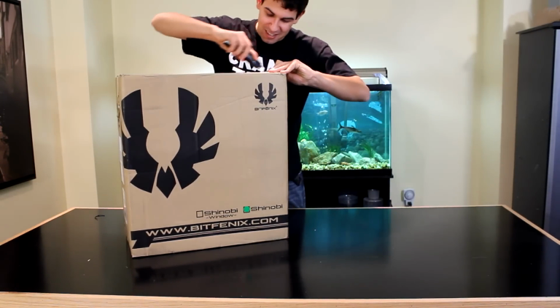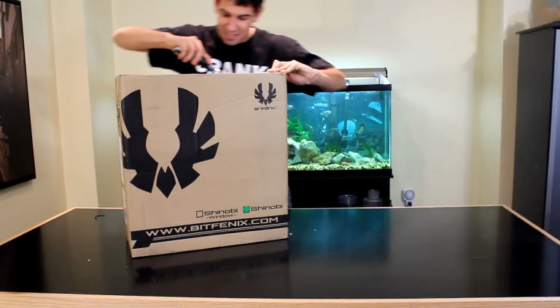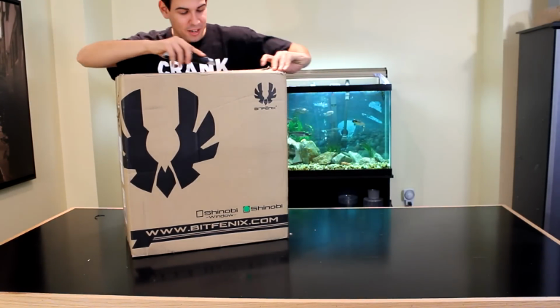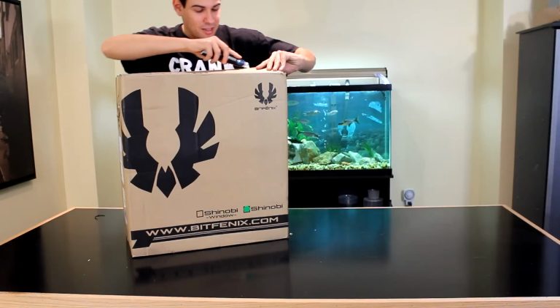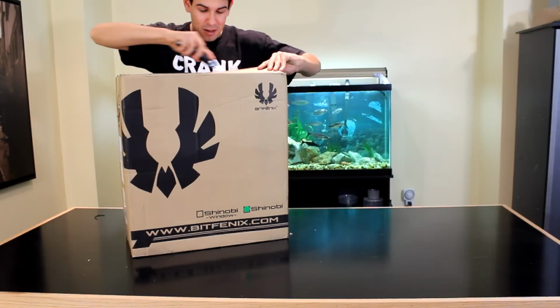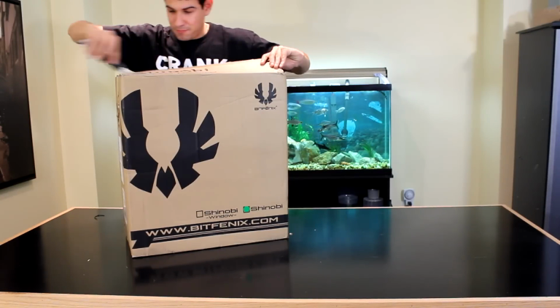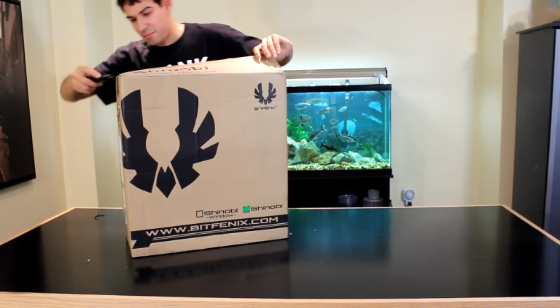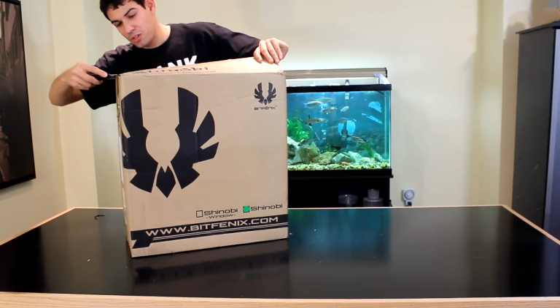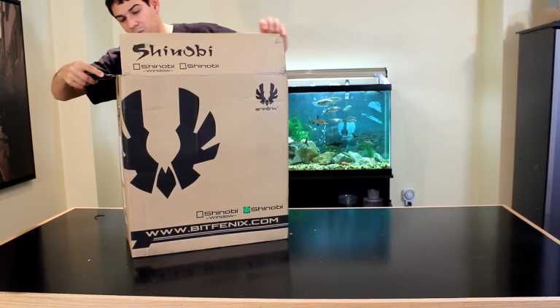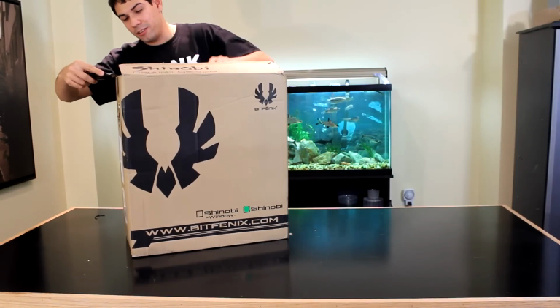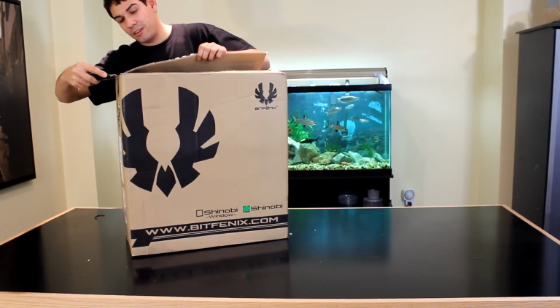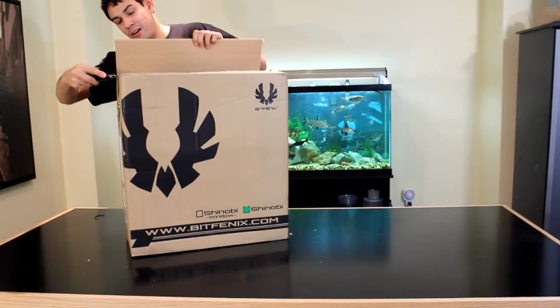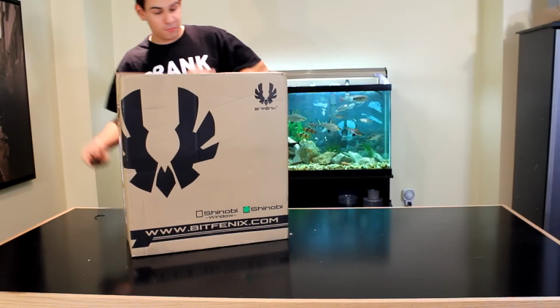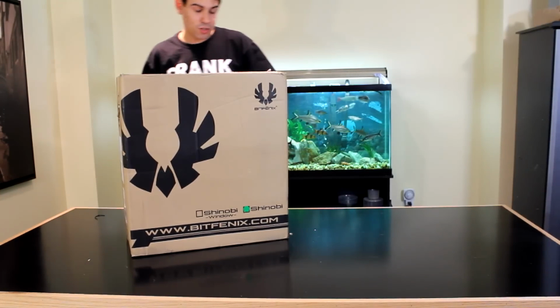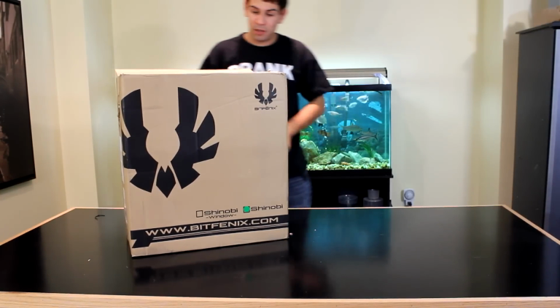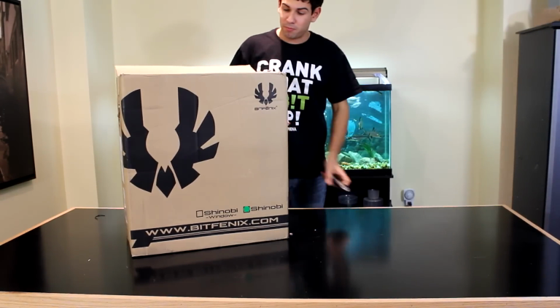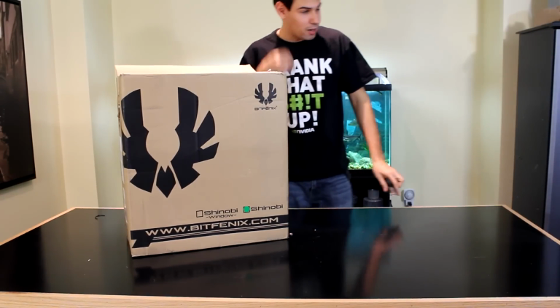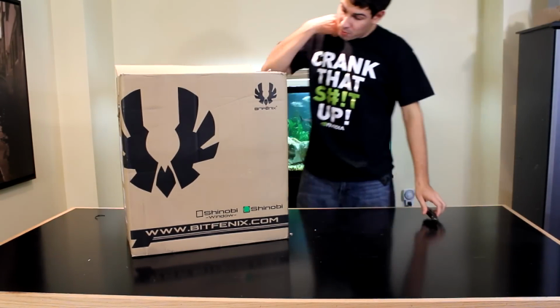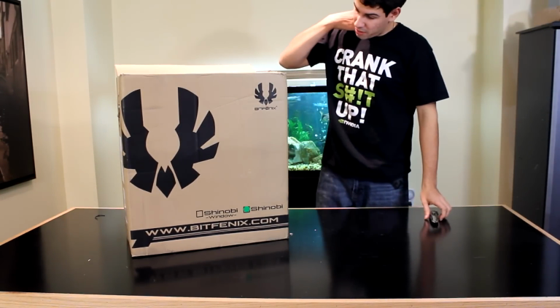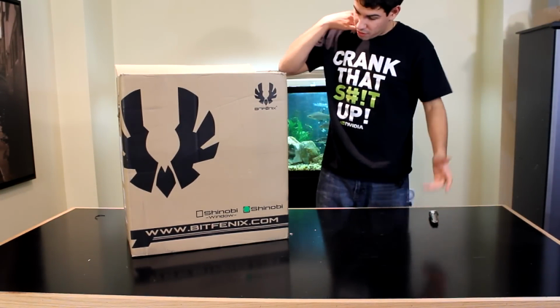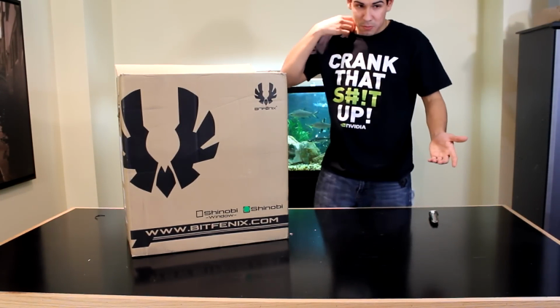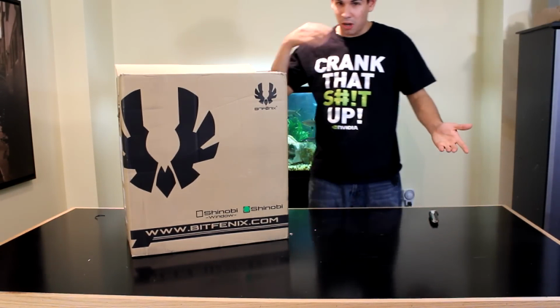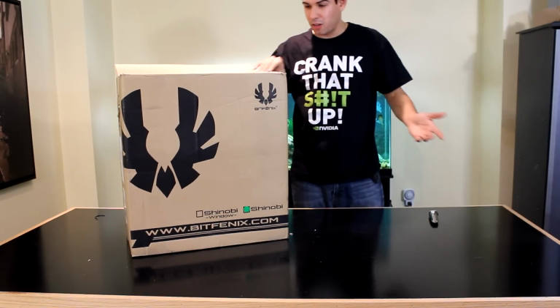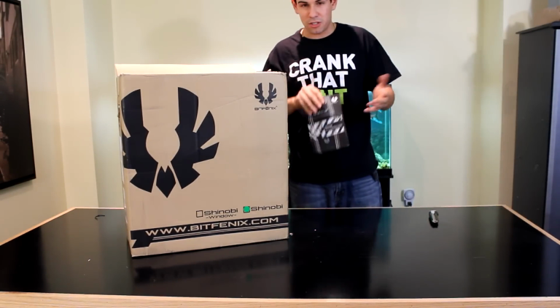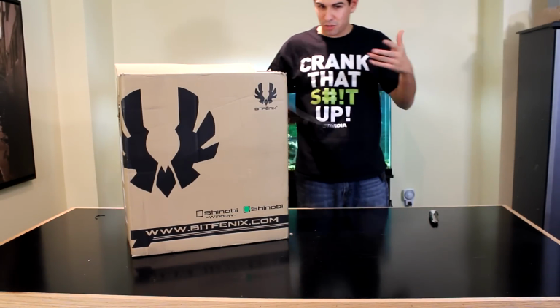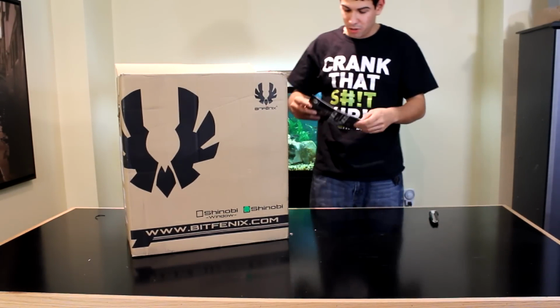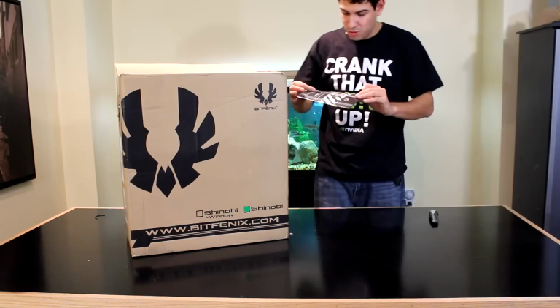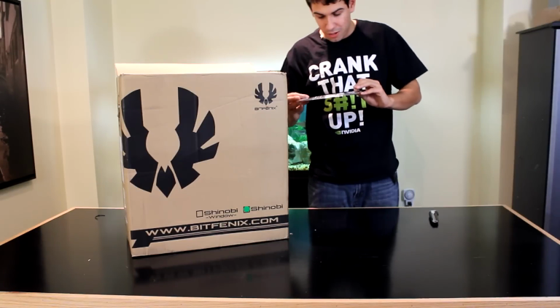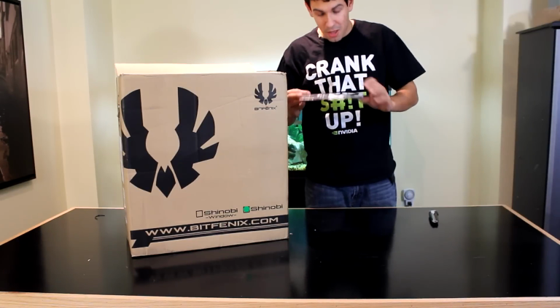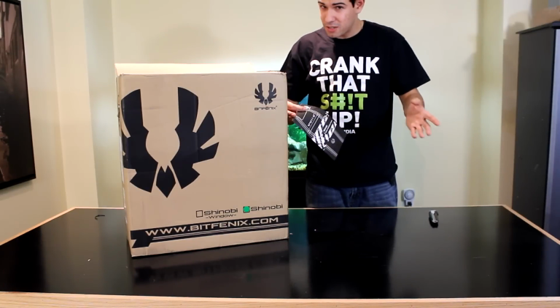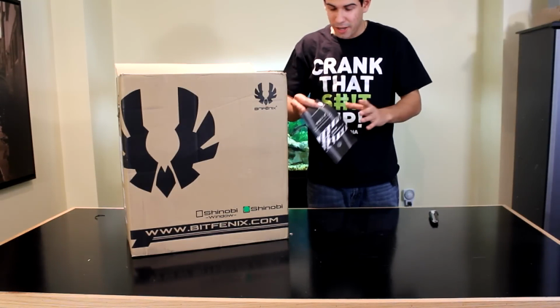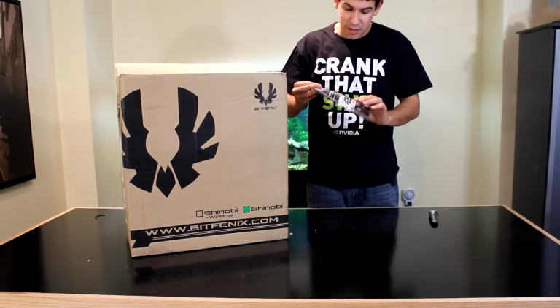Let's get this out of the box. Just like the Raider, it uses a plain cardboard box — nothing really special, unlike the Colossus, which is a full-color box. But that is their Halo case.